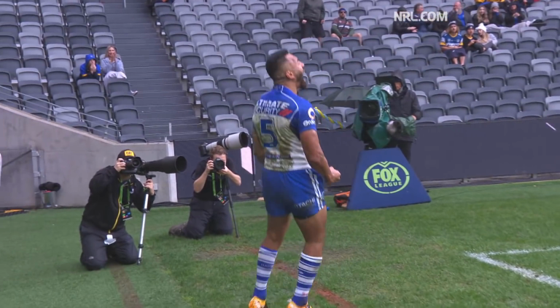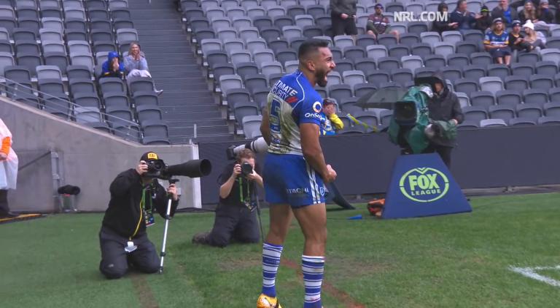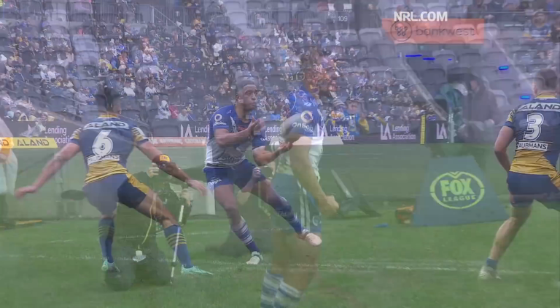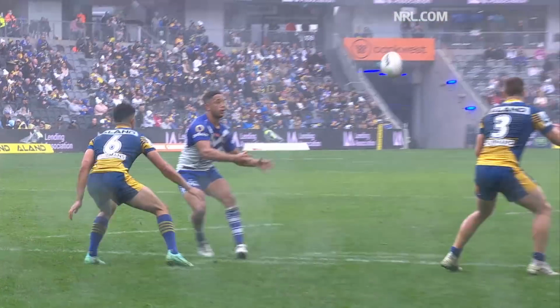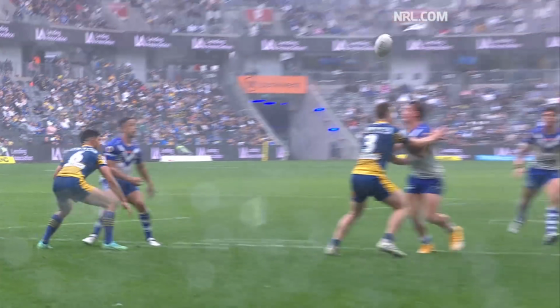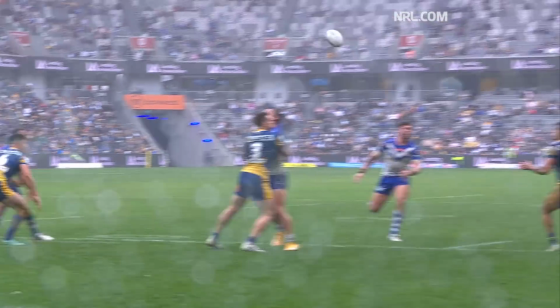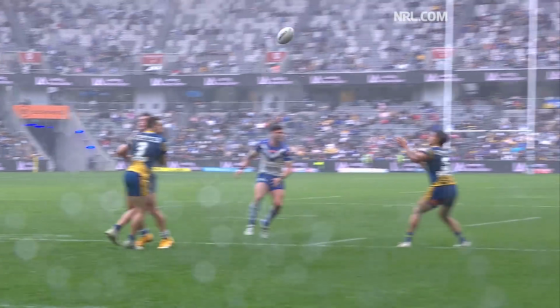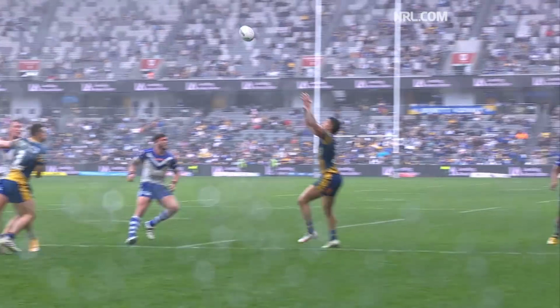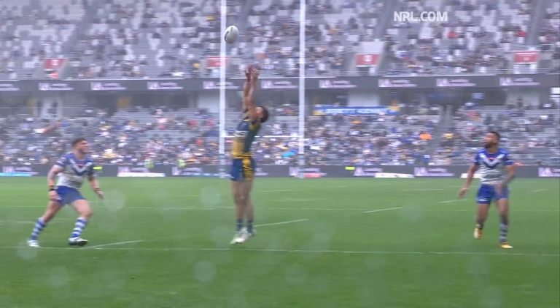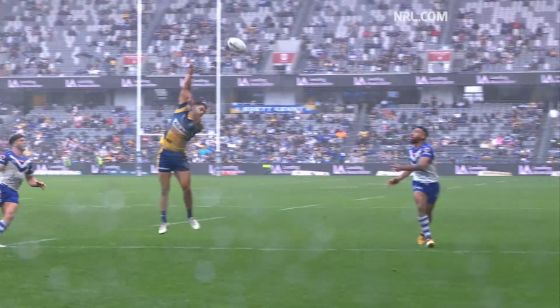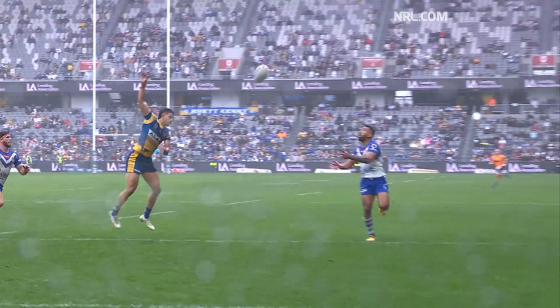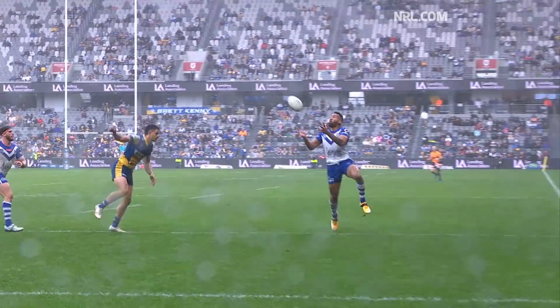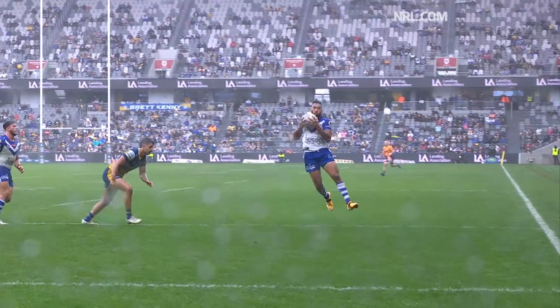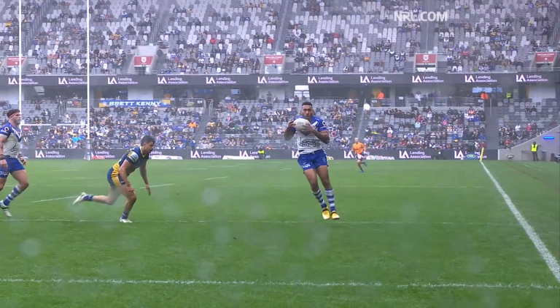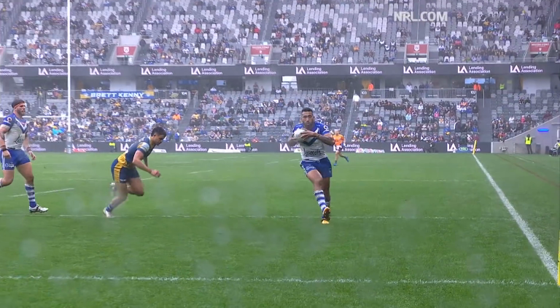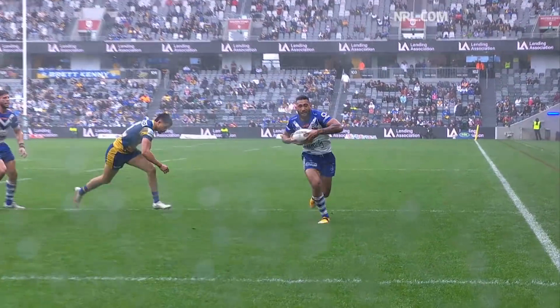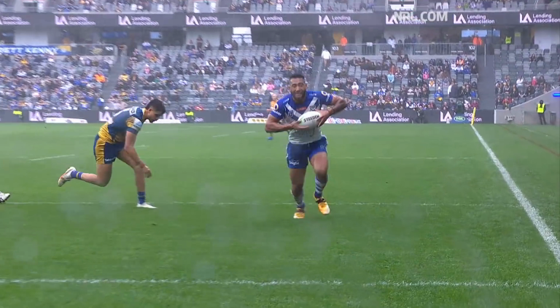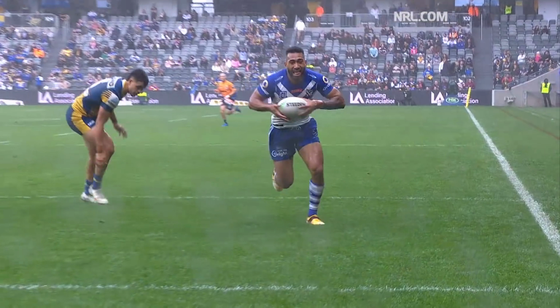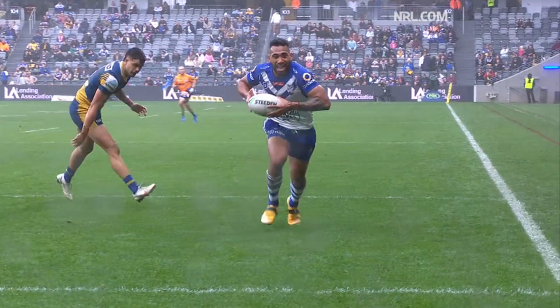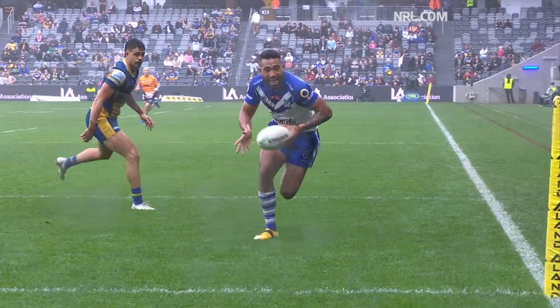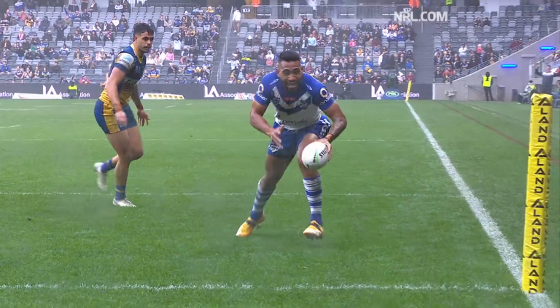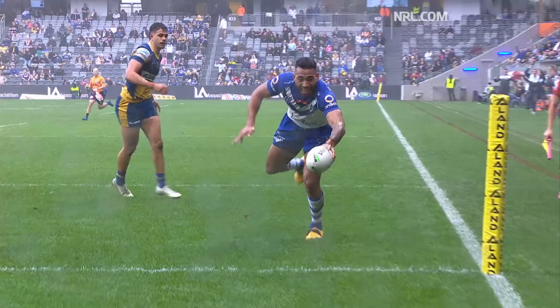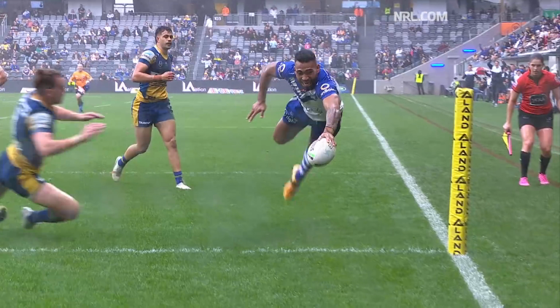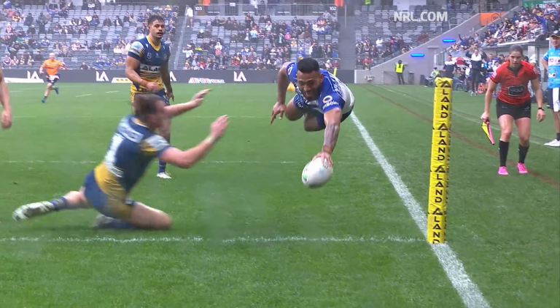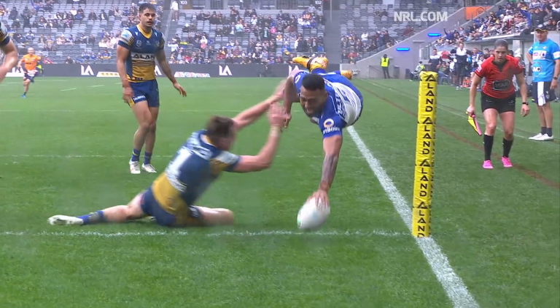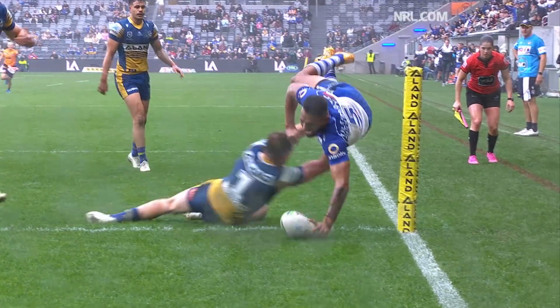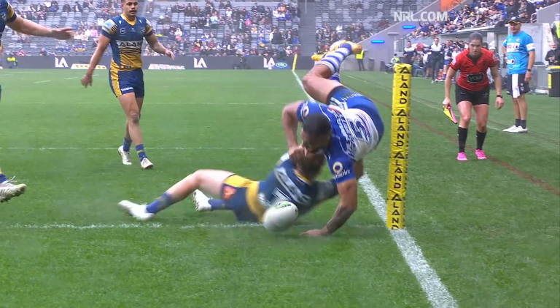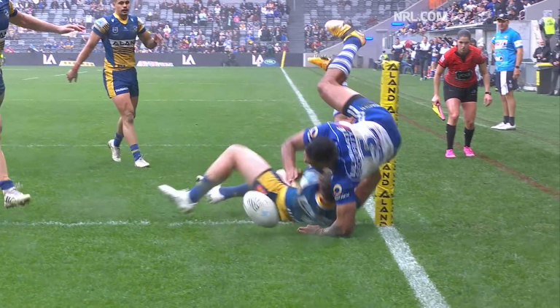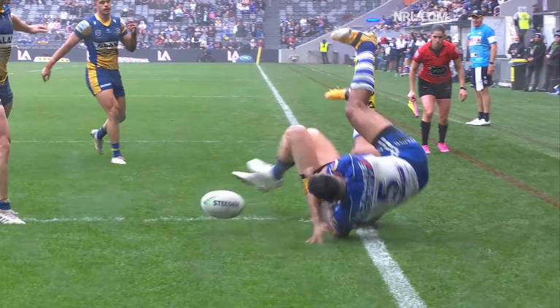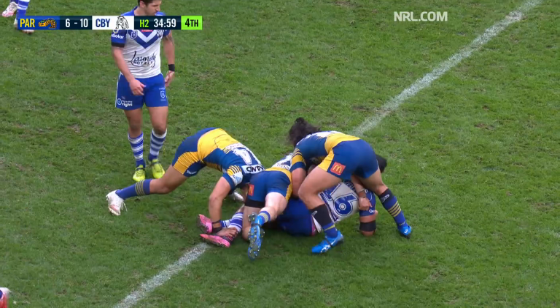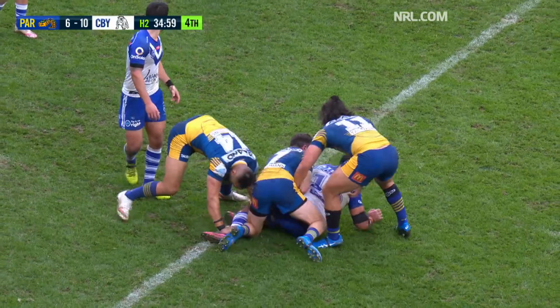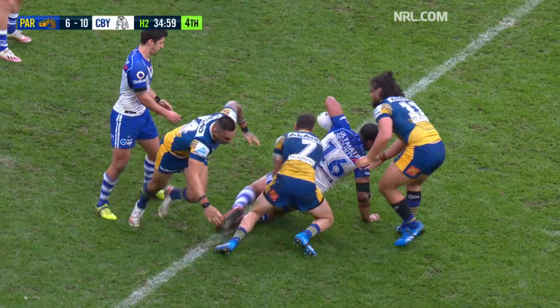Don't forget the Eels are down to 12 men. Their third straight set defending their own line. It was a terrific ball there from Brandon Wakeham — the Harbour Bridge pass, just lofted it over the top. Tackle! Hold!